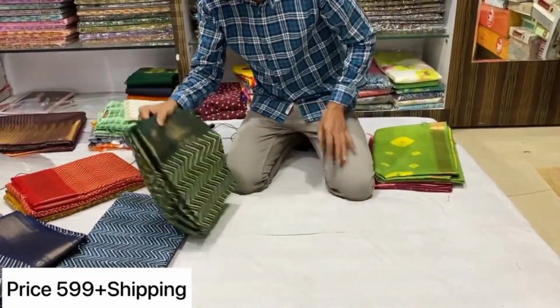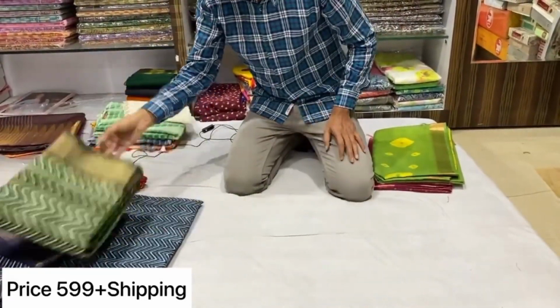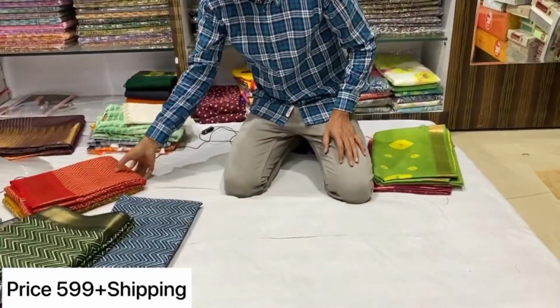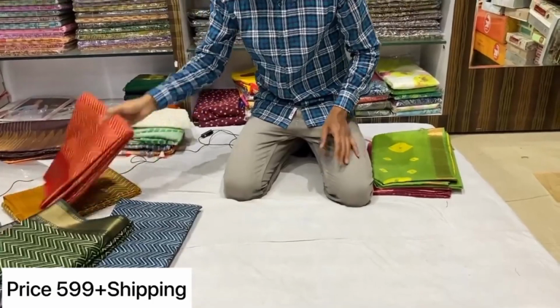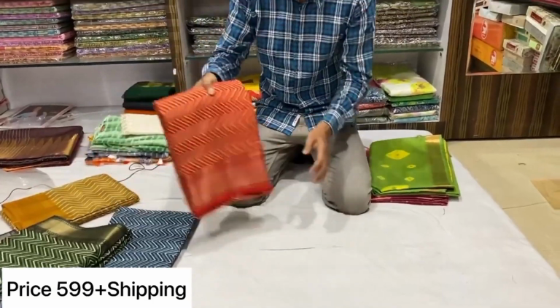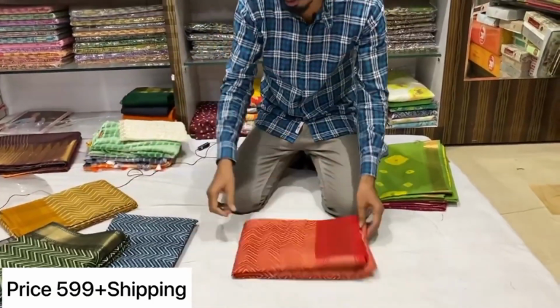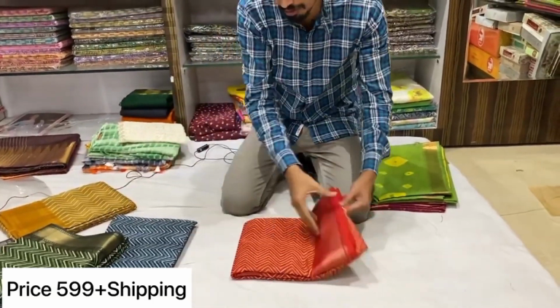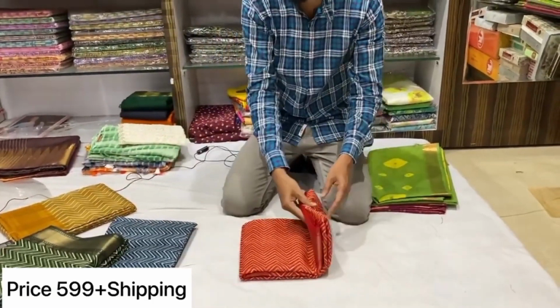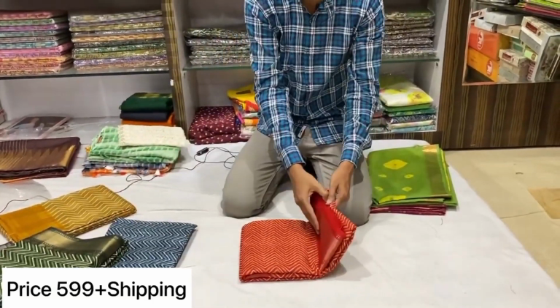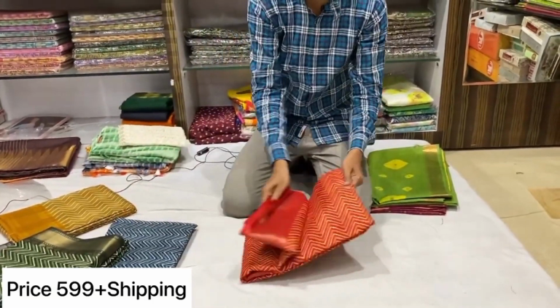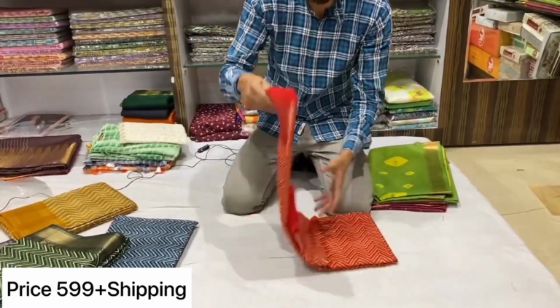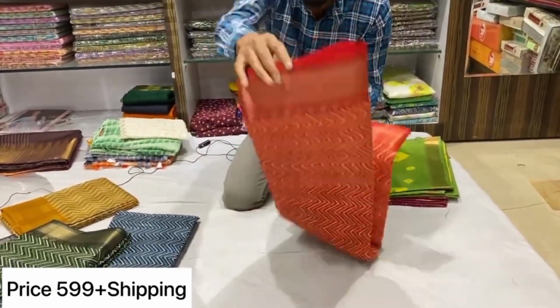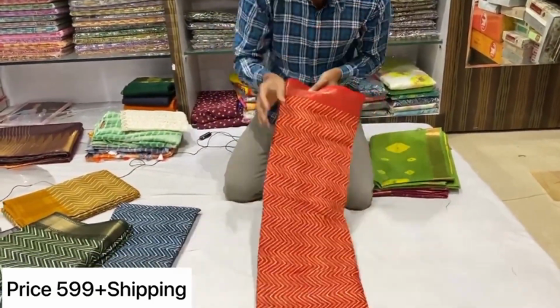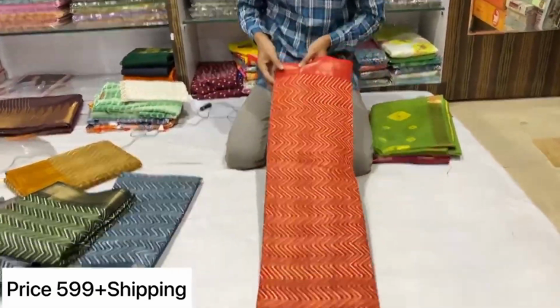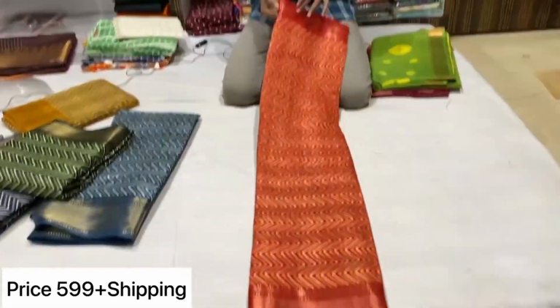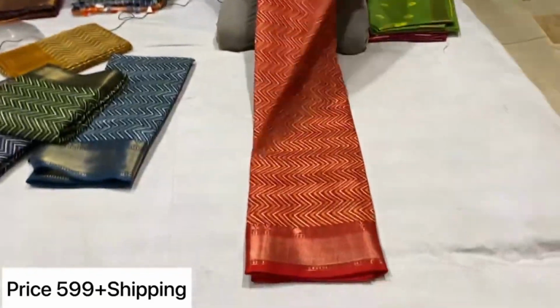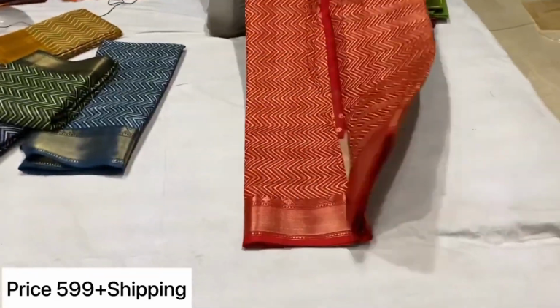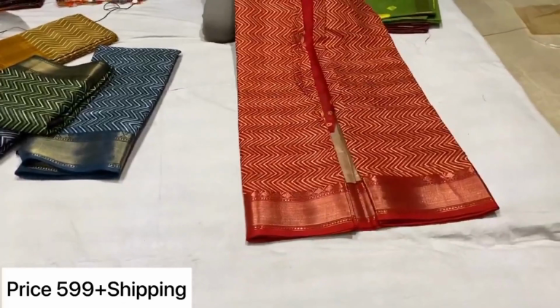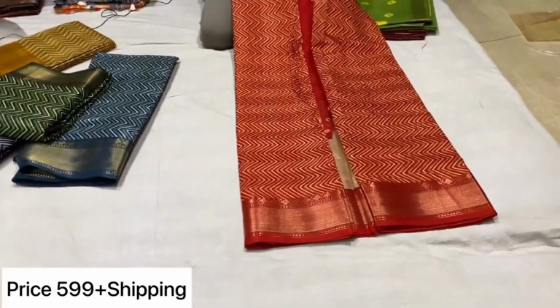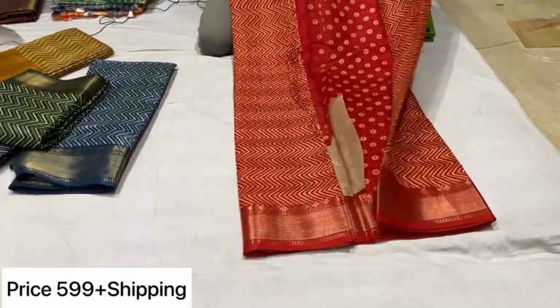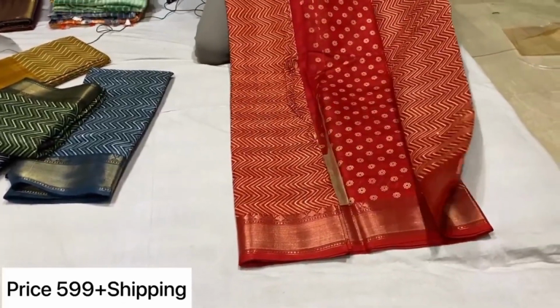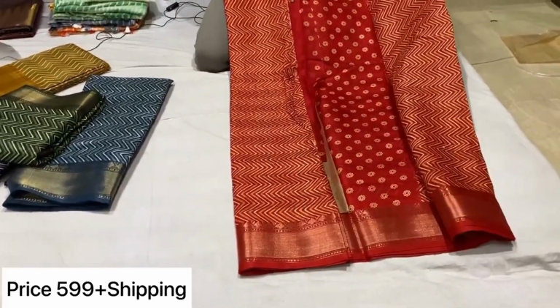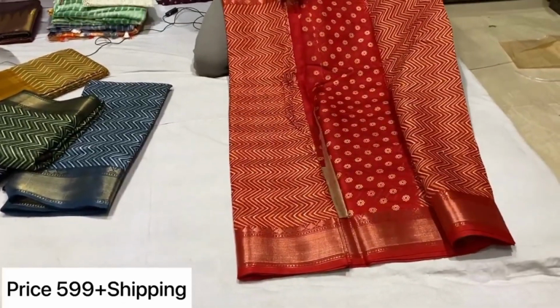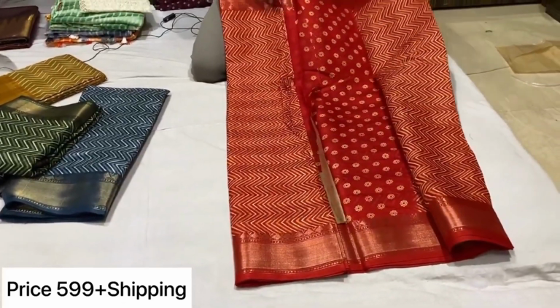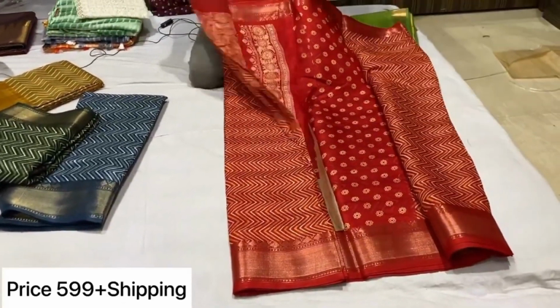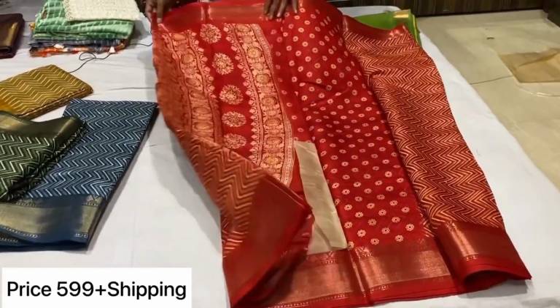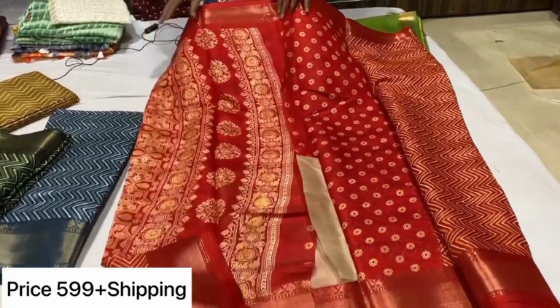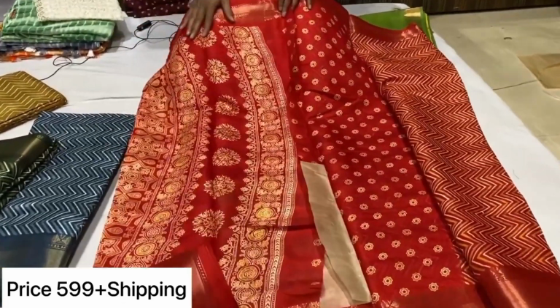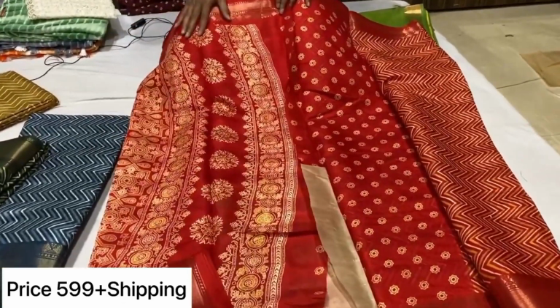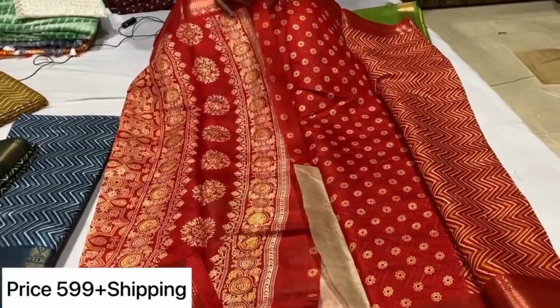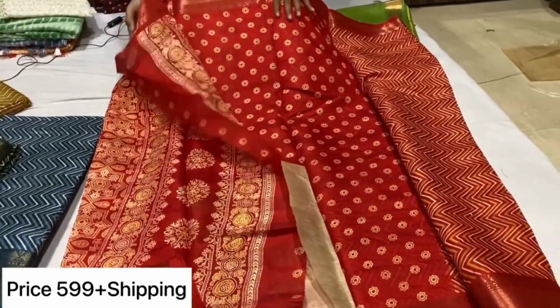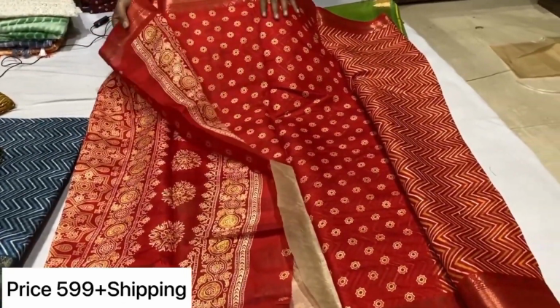This is a red color combination. This is also a brown color. This is the pallu and blouse.